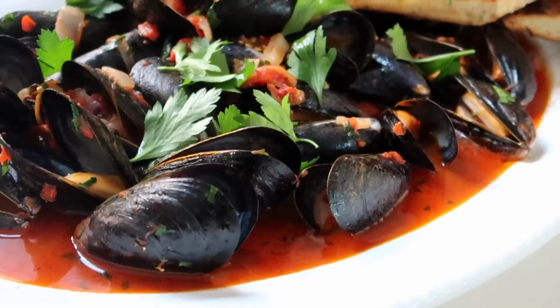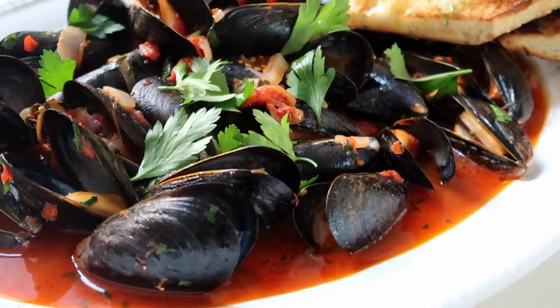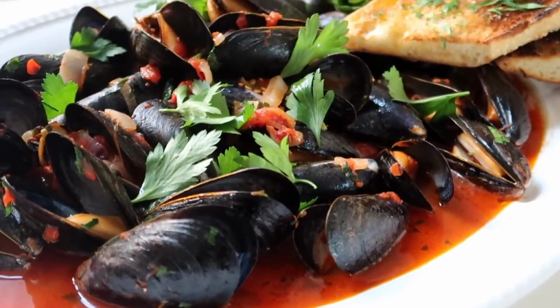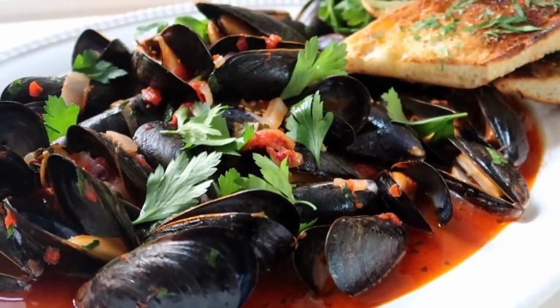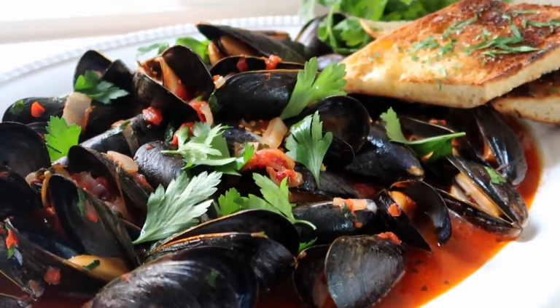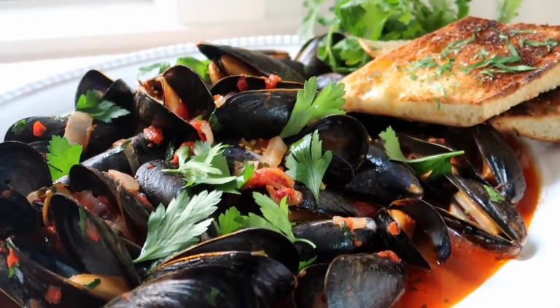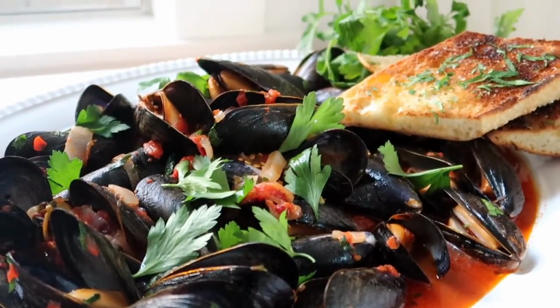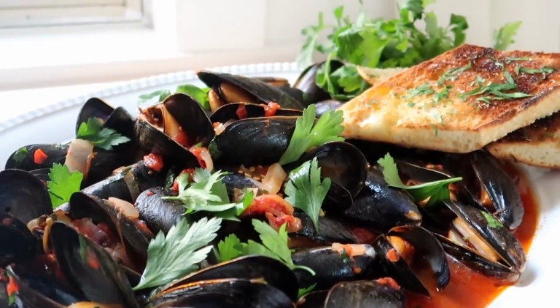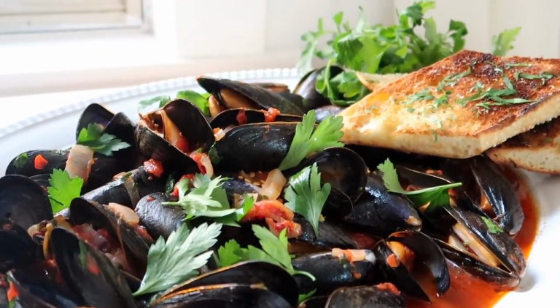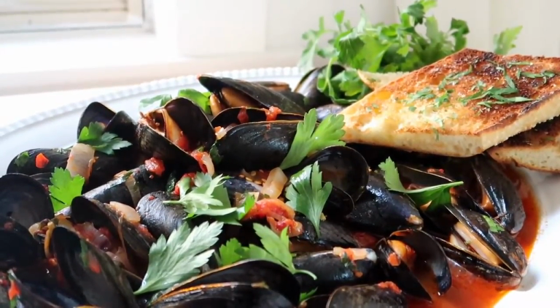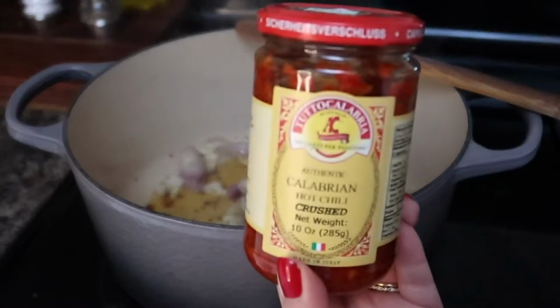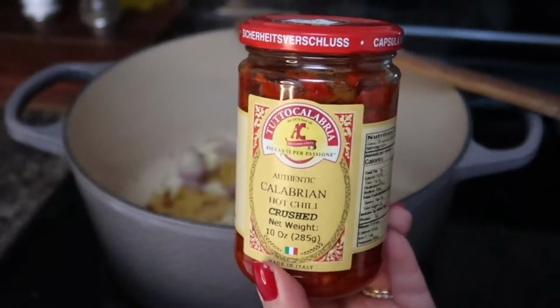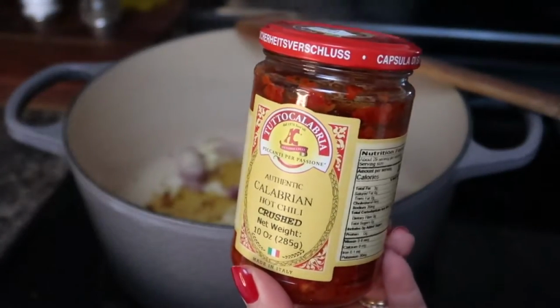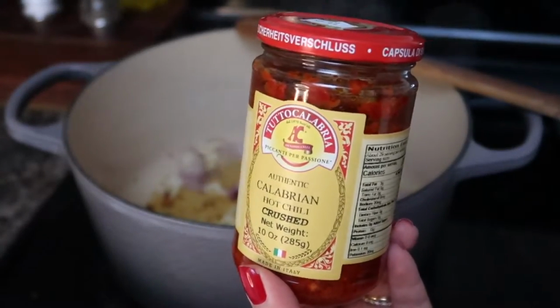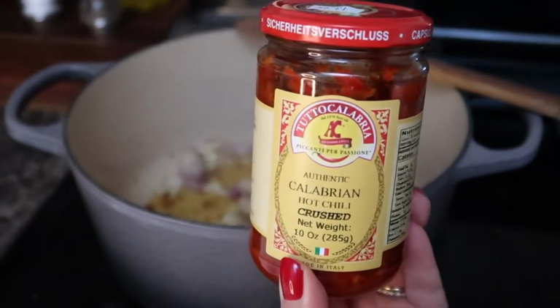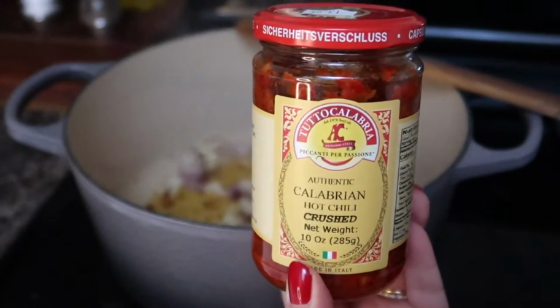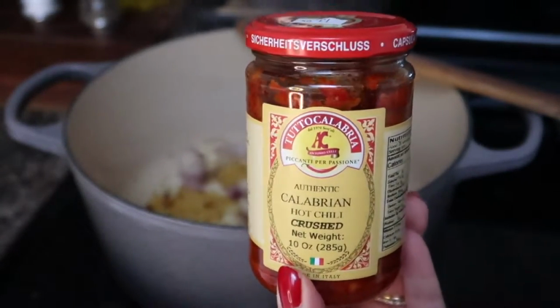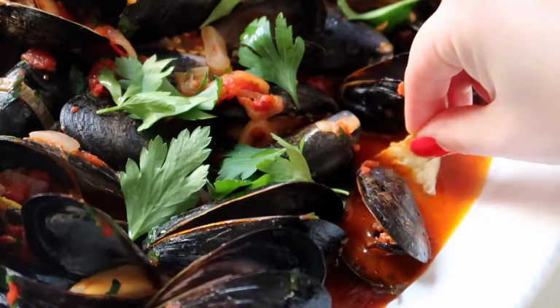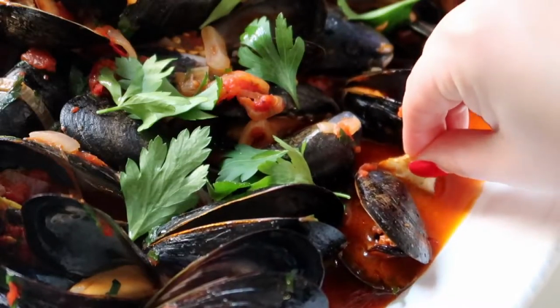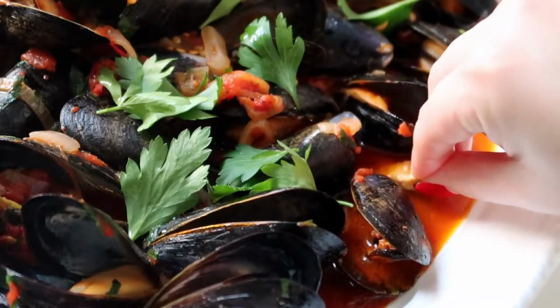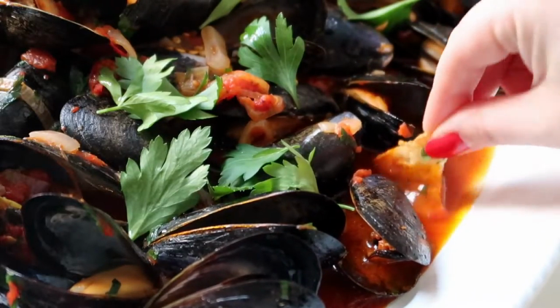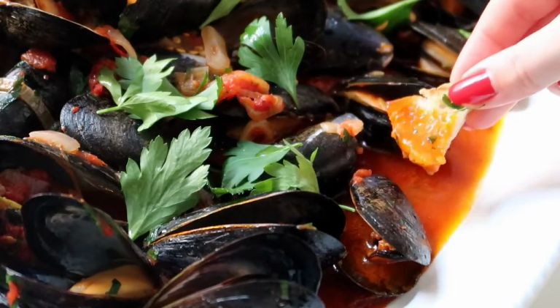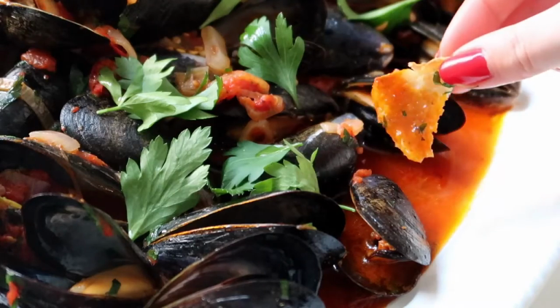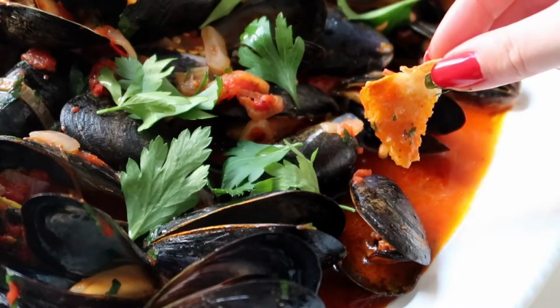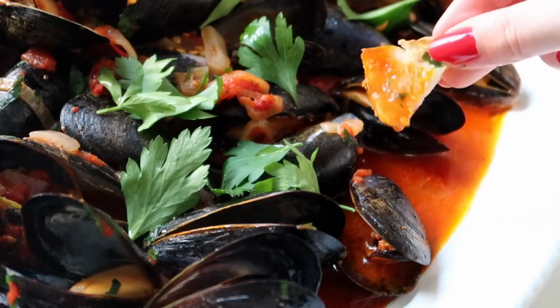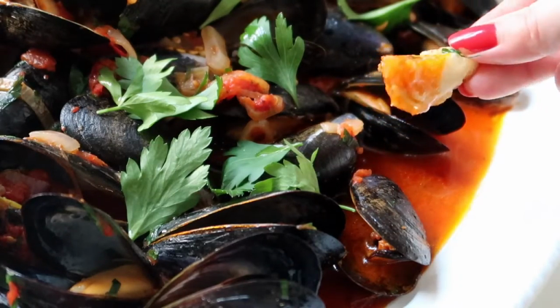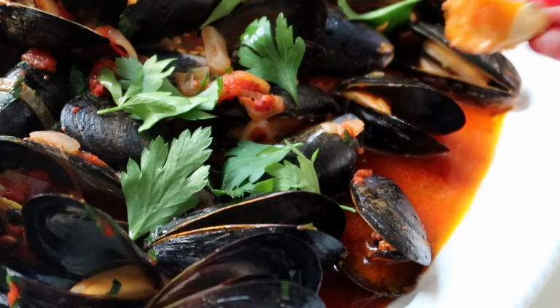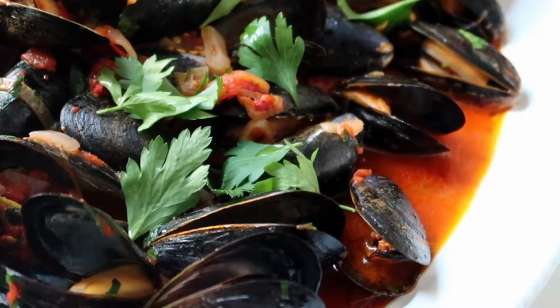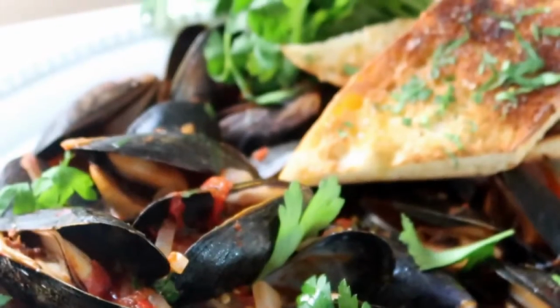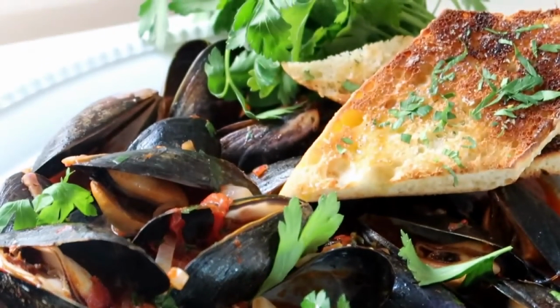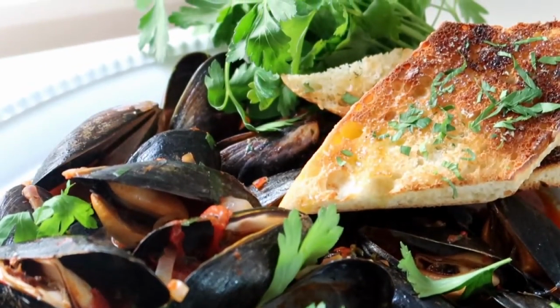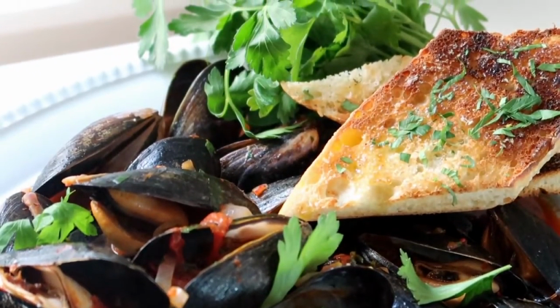This recipe gets a spicy kick from garlic, crushed chili flakes, and delicious Calabrian chili paste. If you haven't tried these chilies before, definitely head over to your Italian or Mediterranean grocer and pick up a bottle, because this really makes the recipe extra delicious.